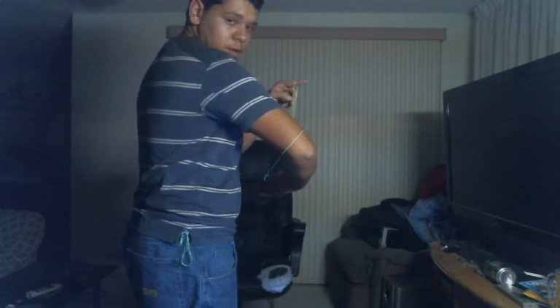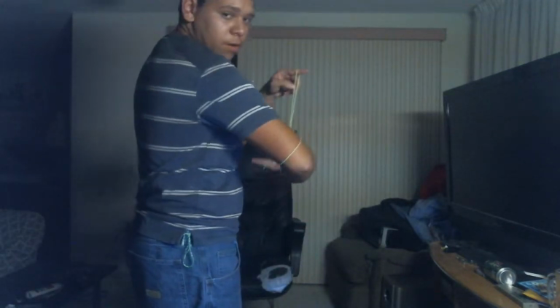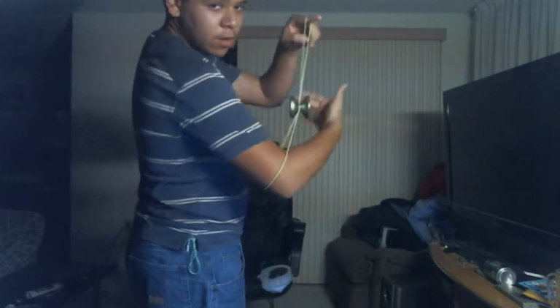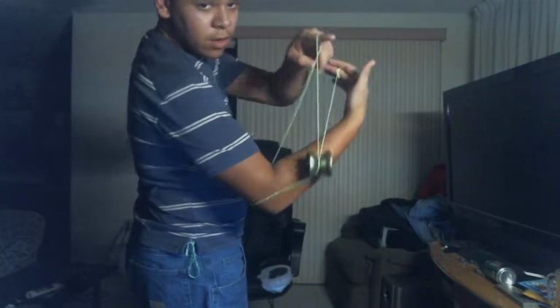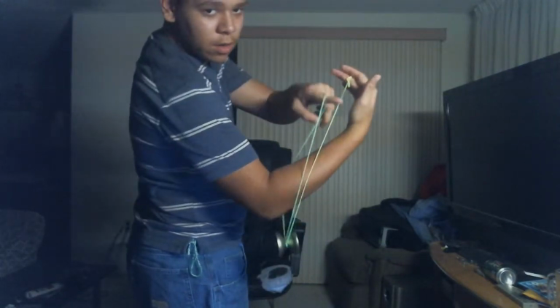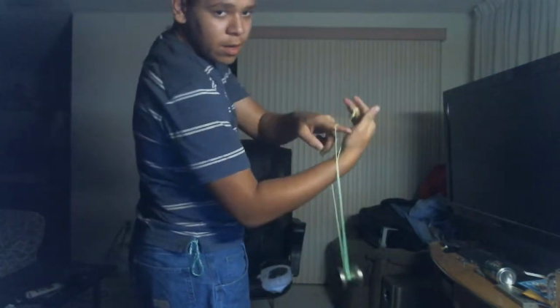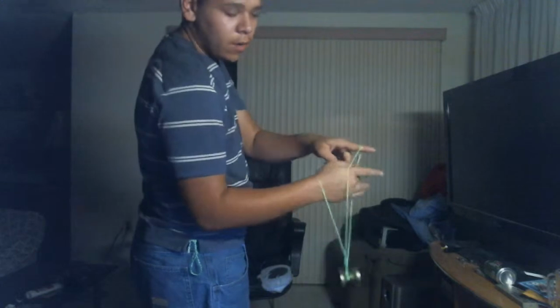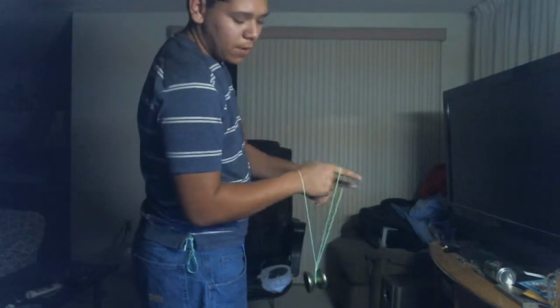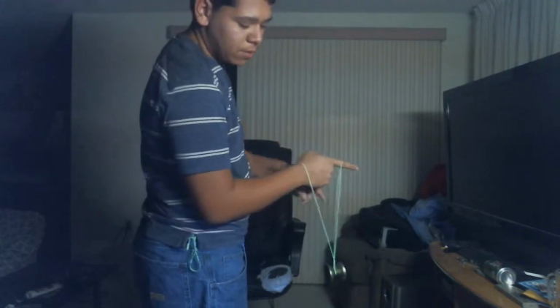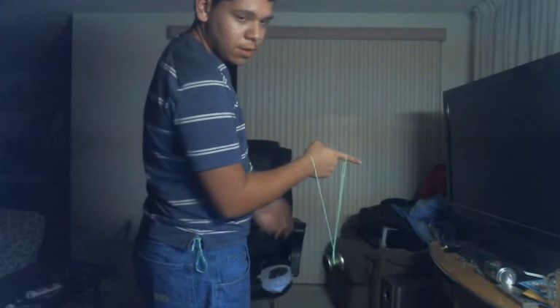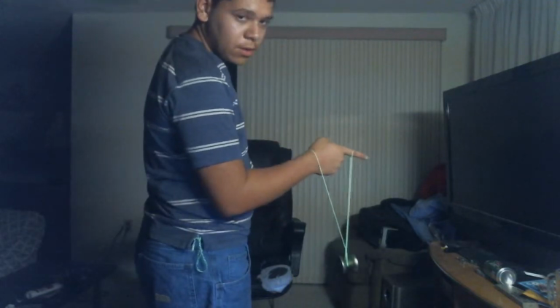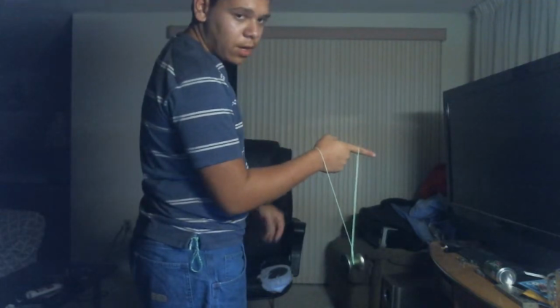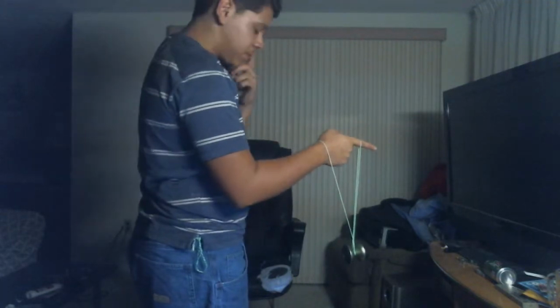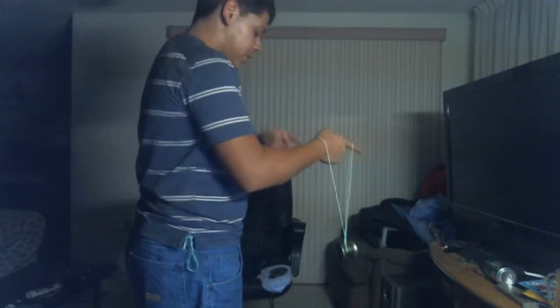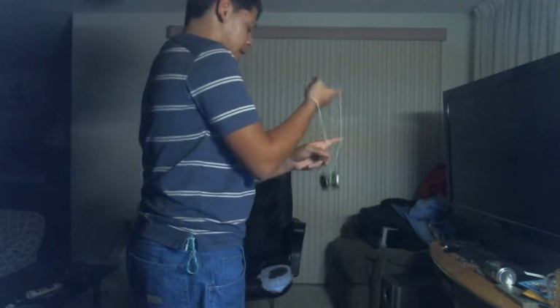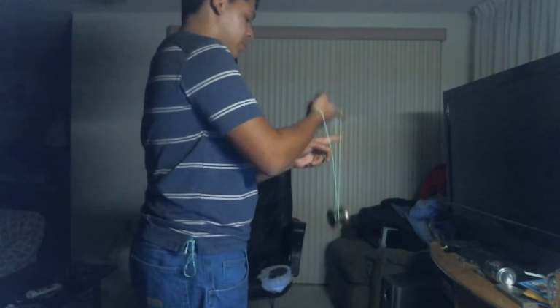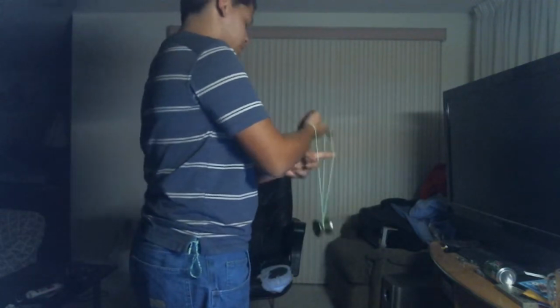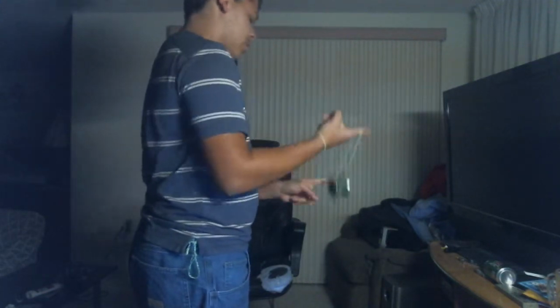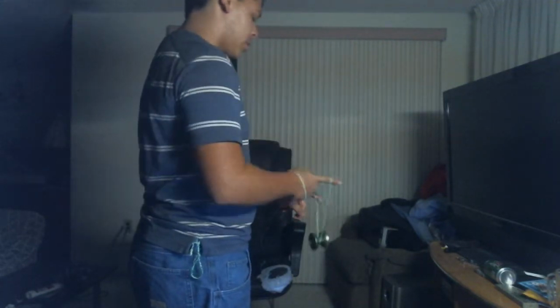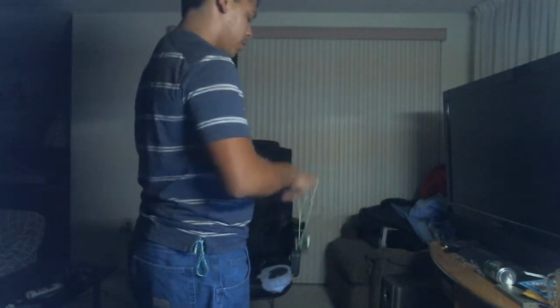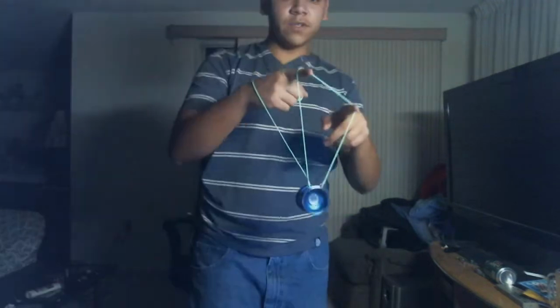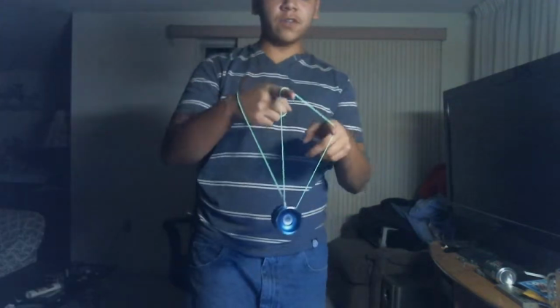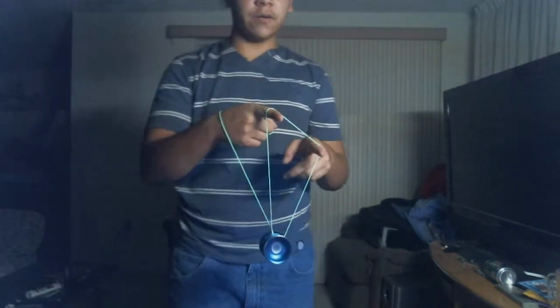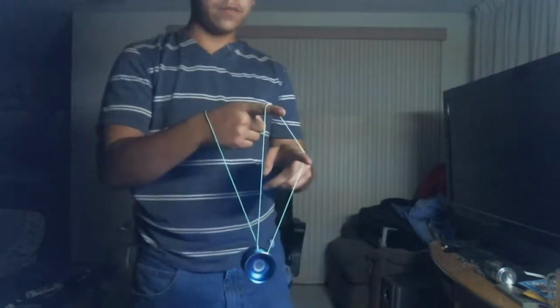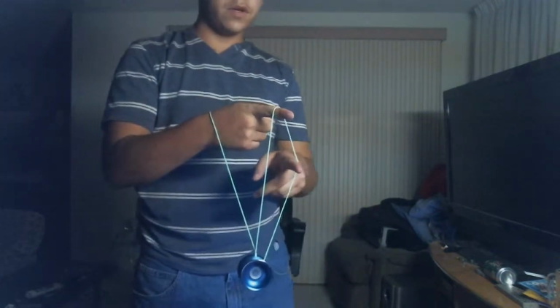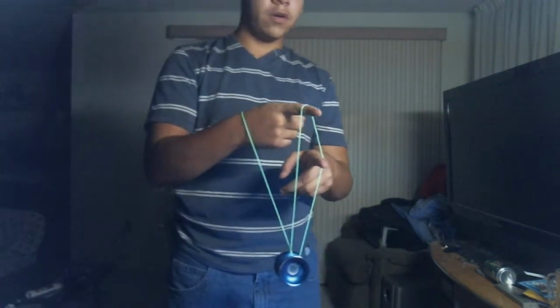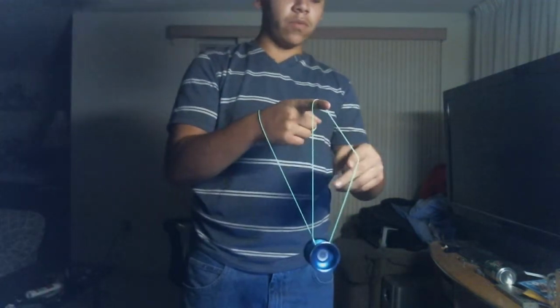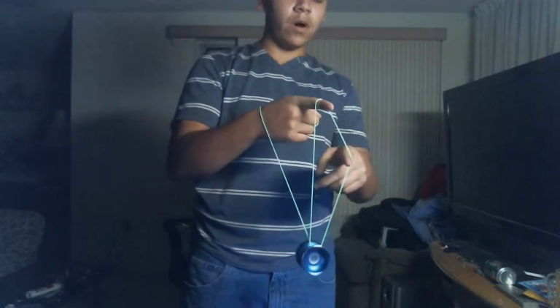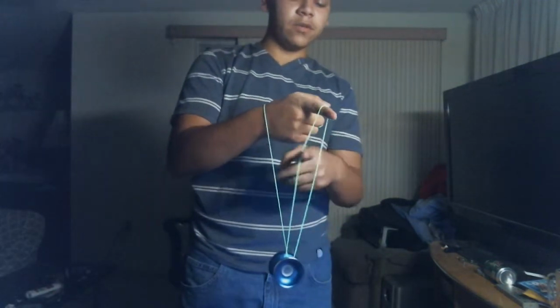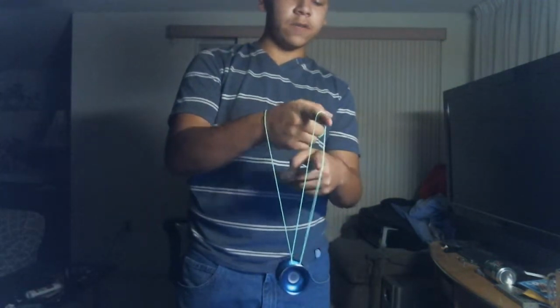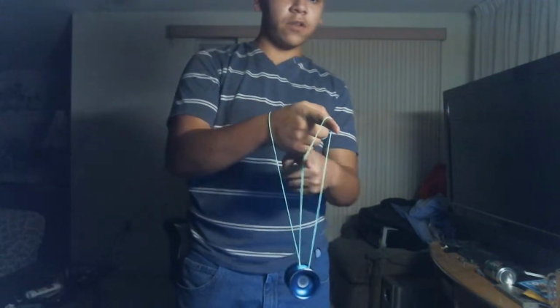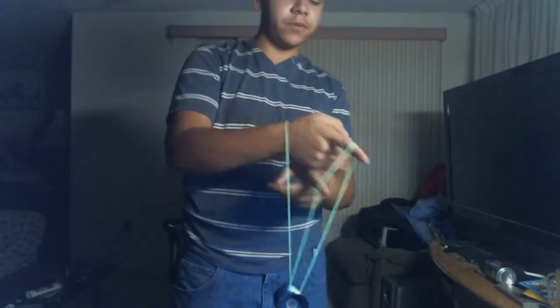Down, around, behind your arm basically — or your arm. Once you're in this mount, you're going to want to roll onto the string farthest from you.